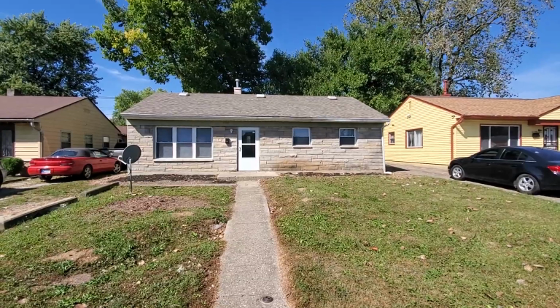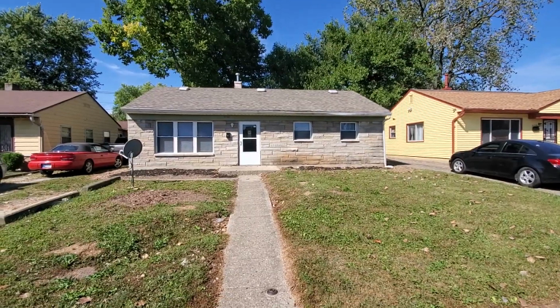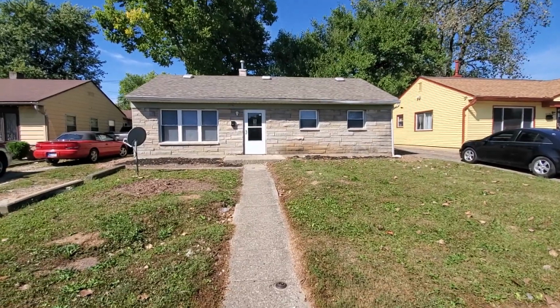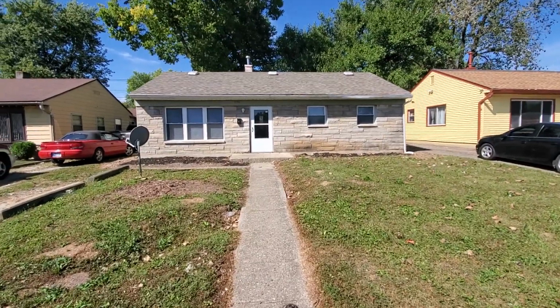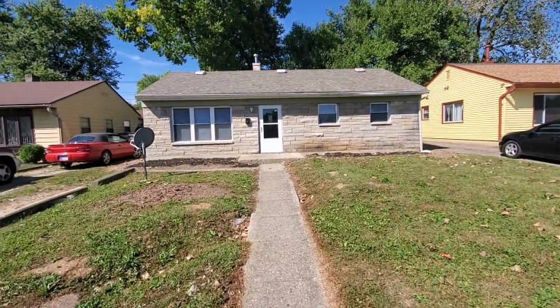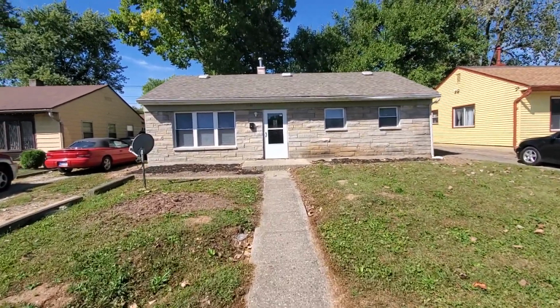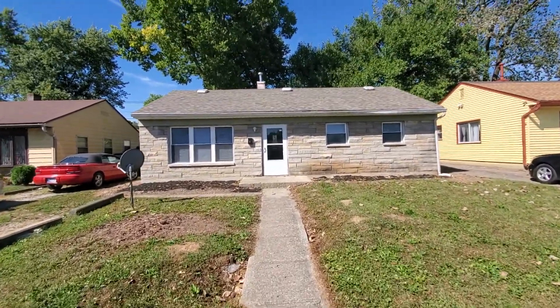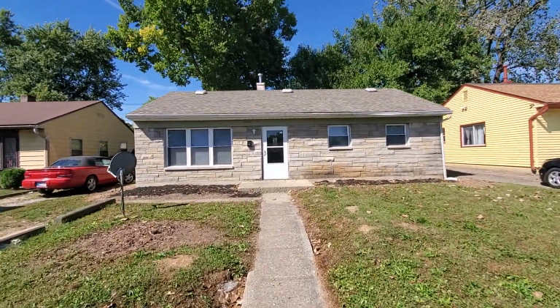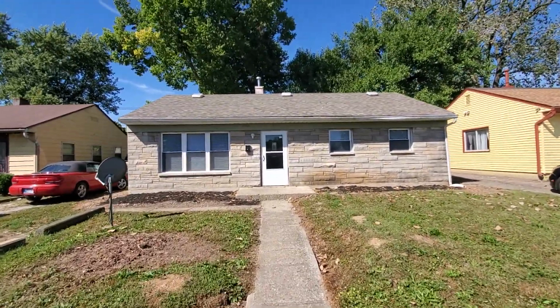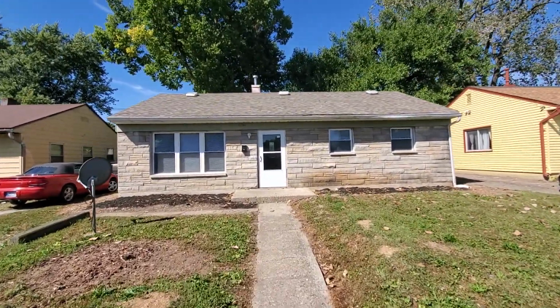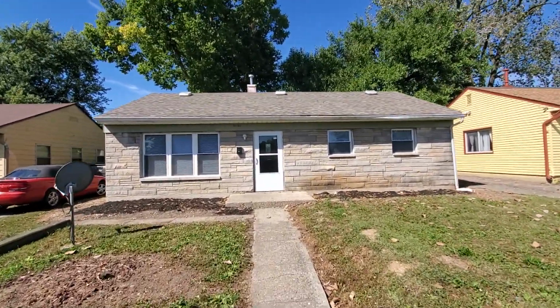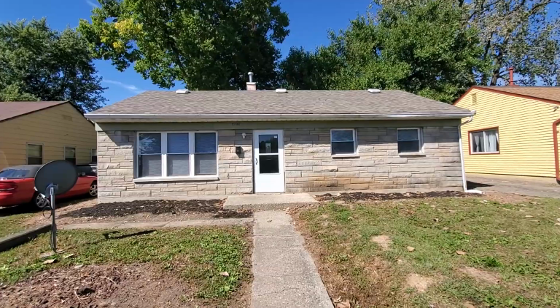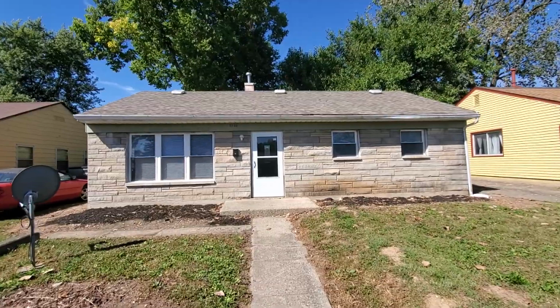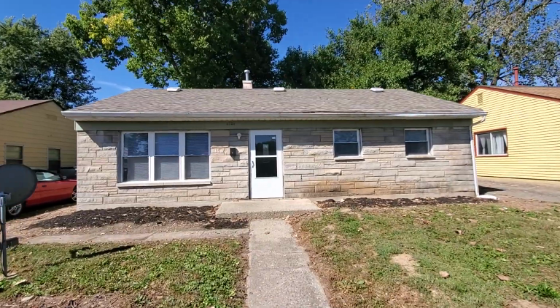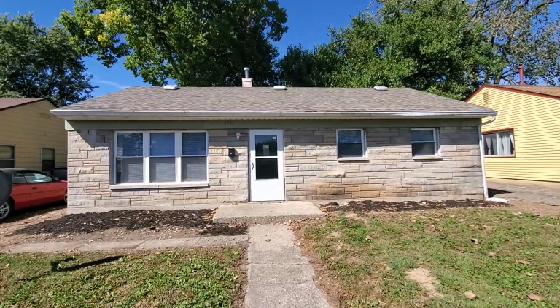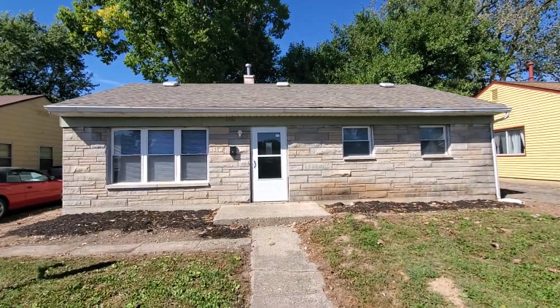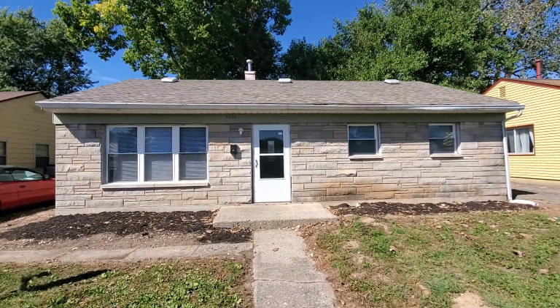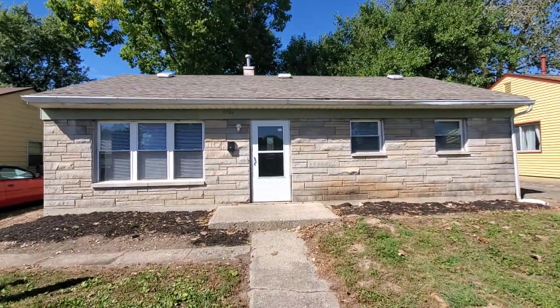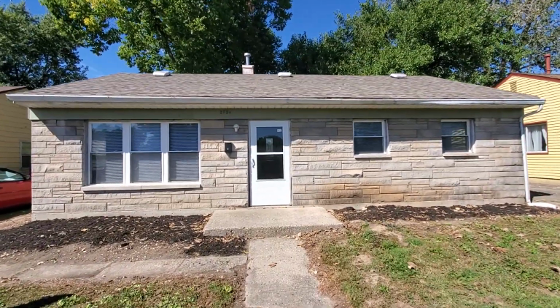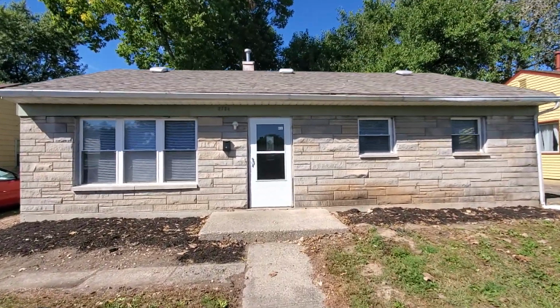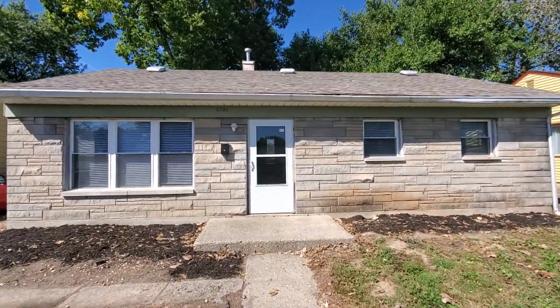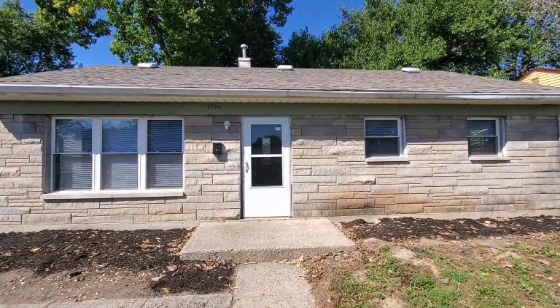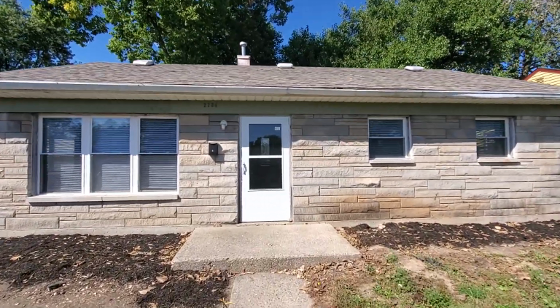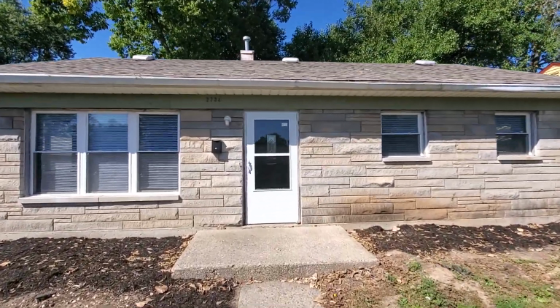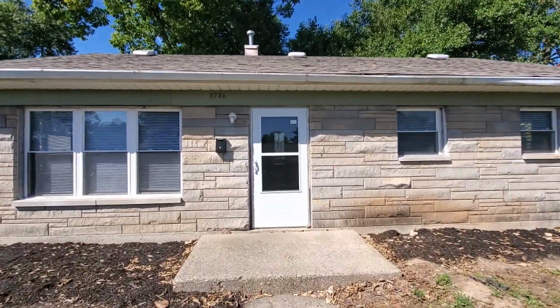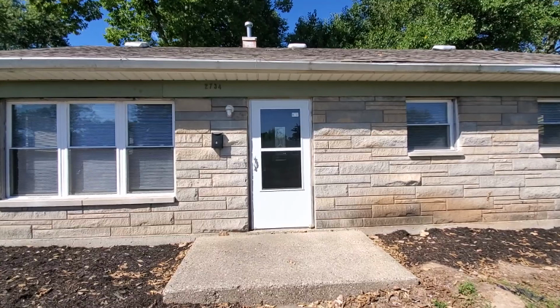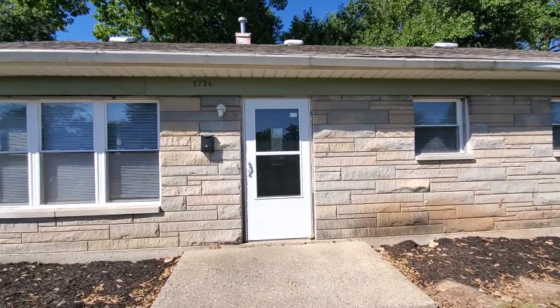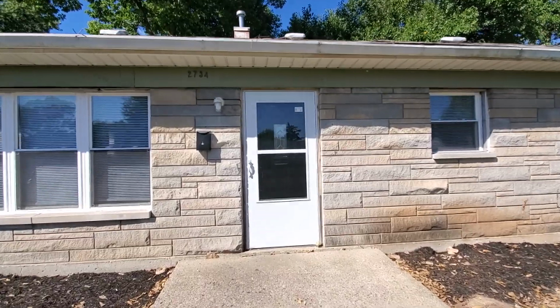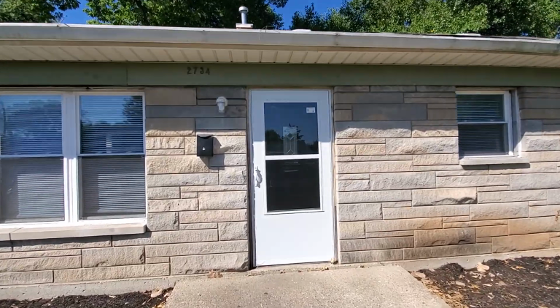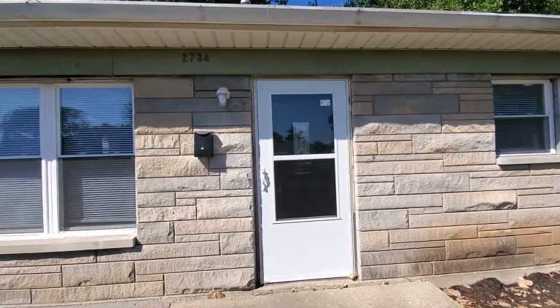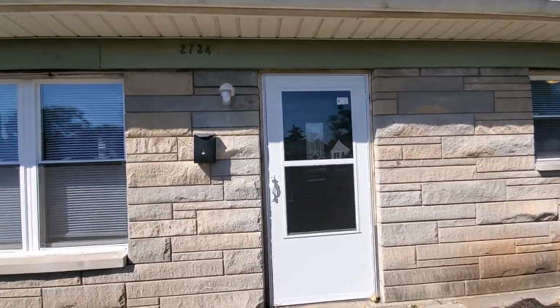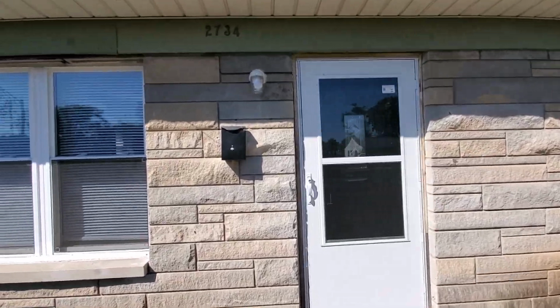Welcome to 2734 Schofield. This is a three-bedroom, one-bath located on Indy's east side. Easy access to Broad Ripple, within five minutes to 465.